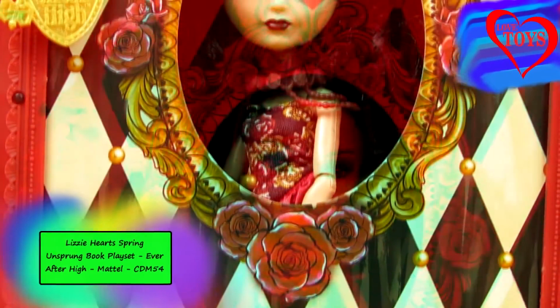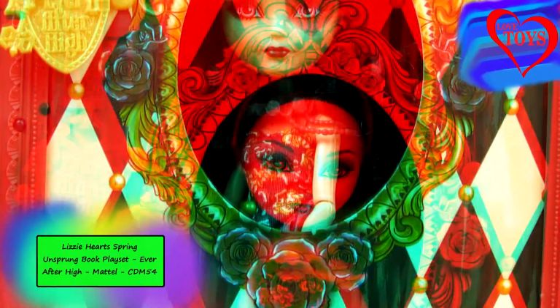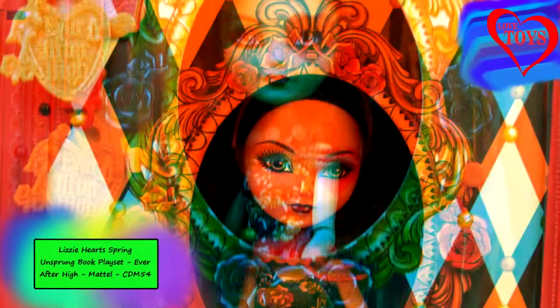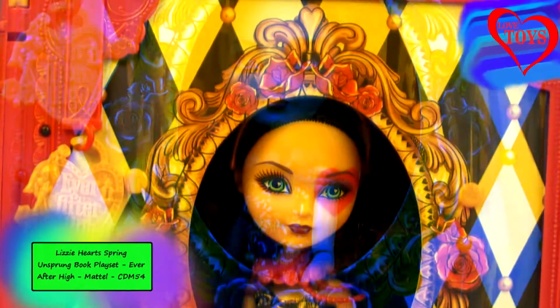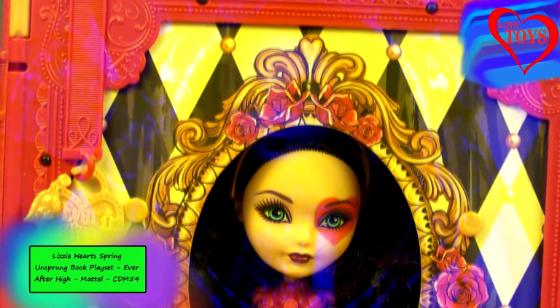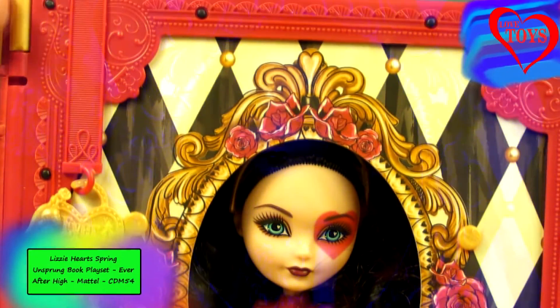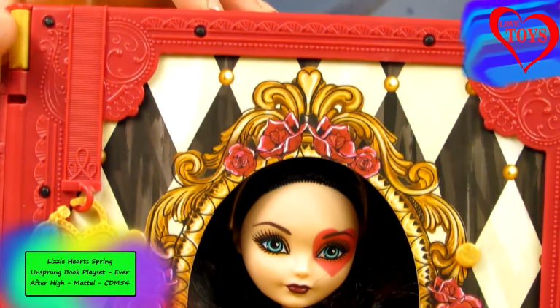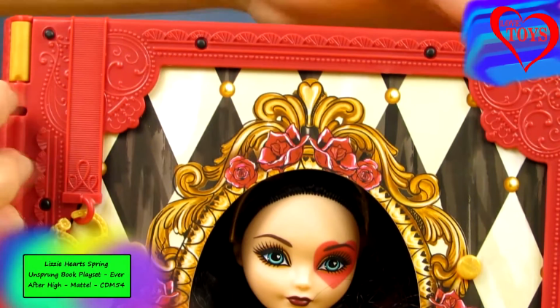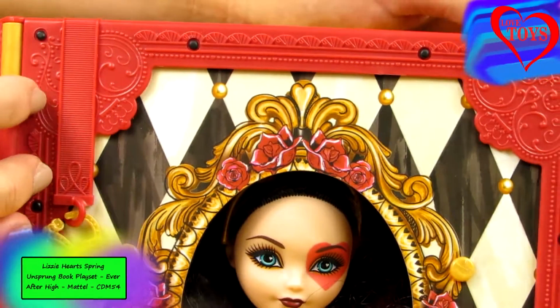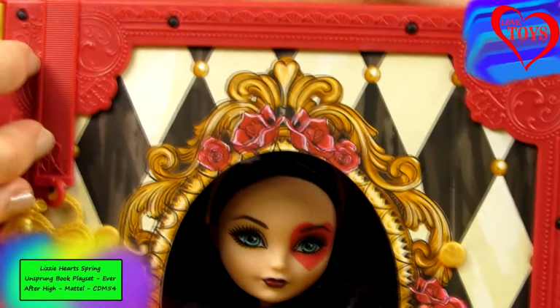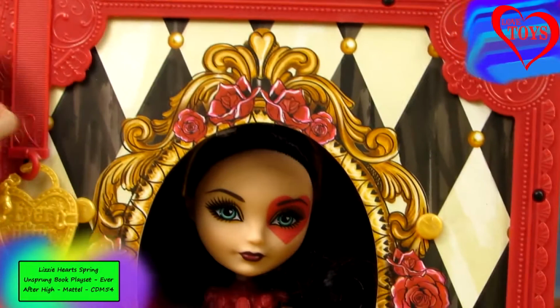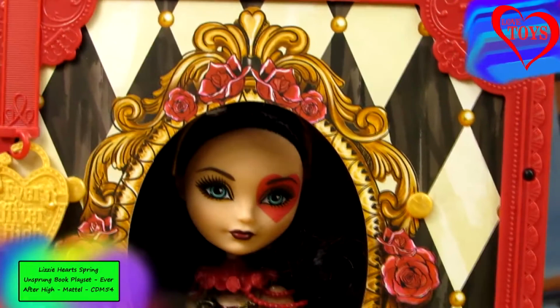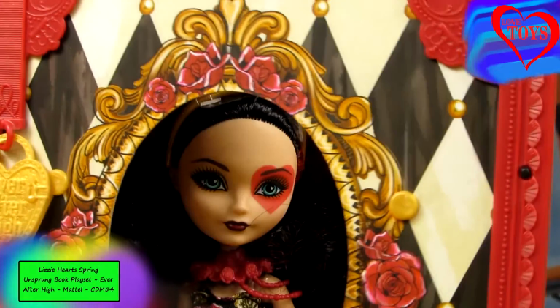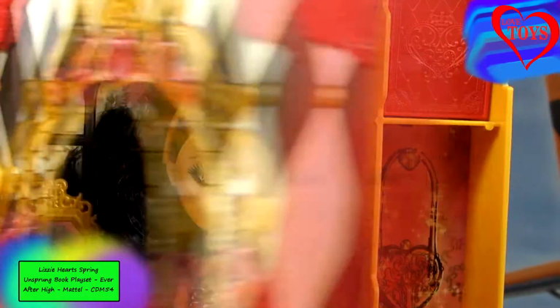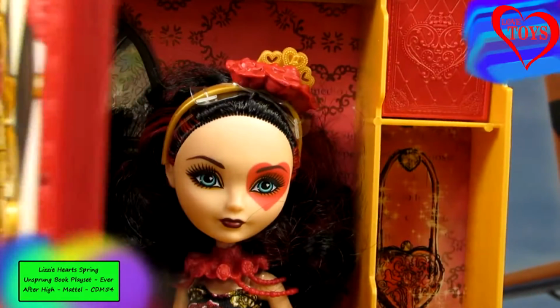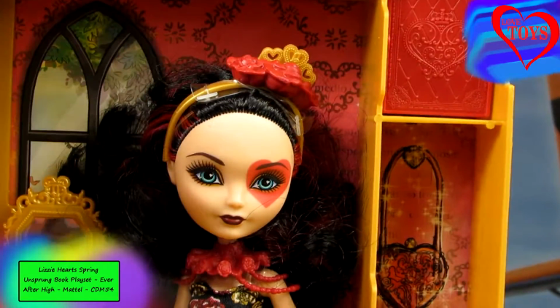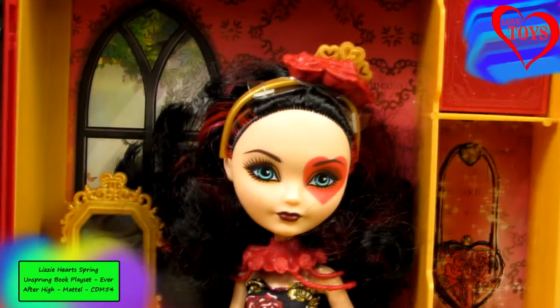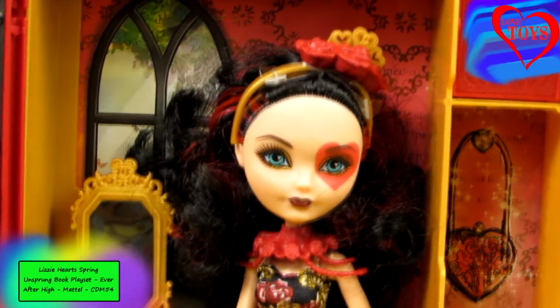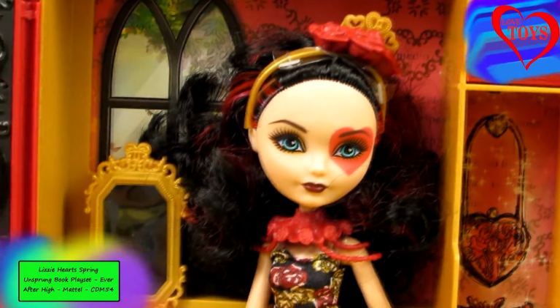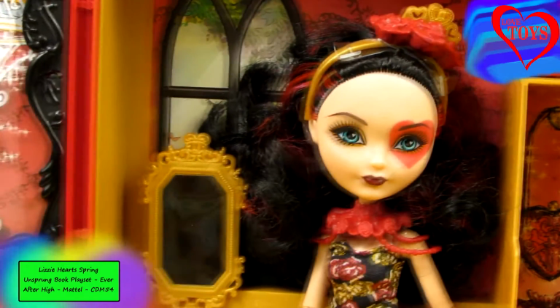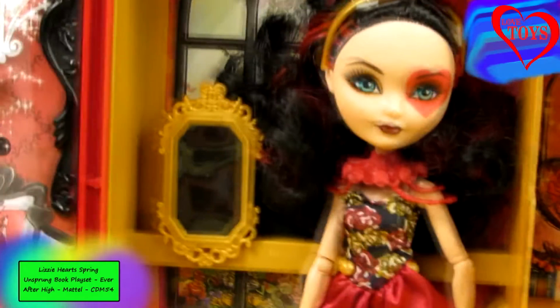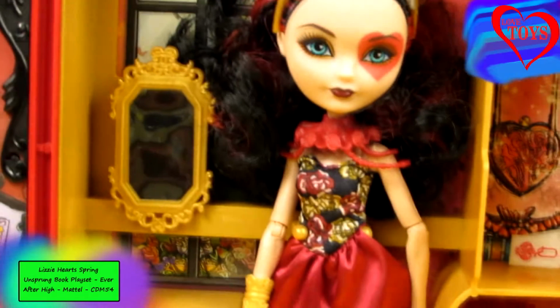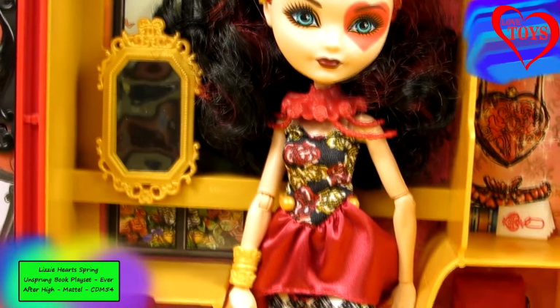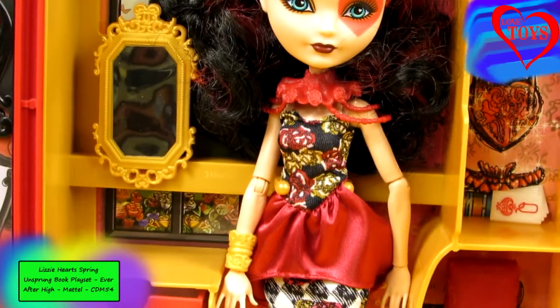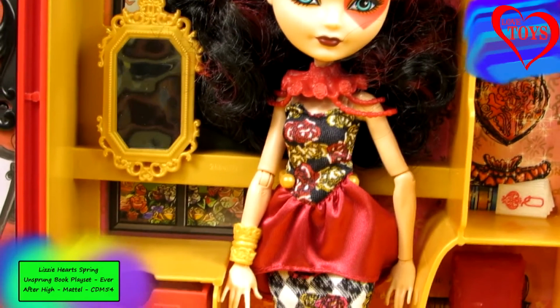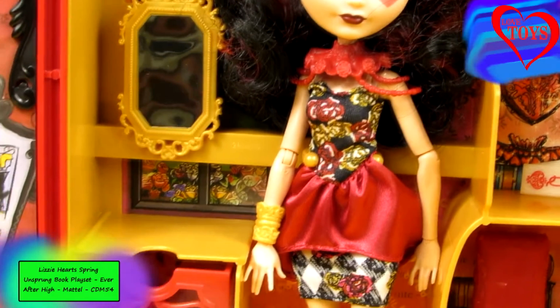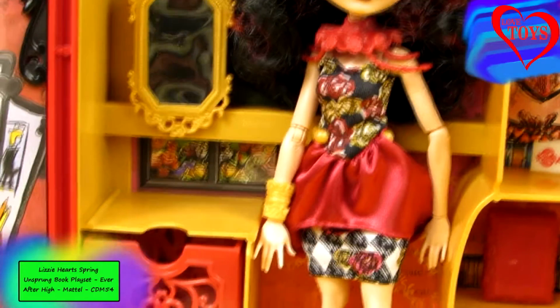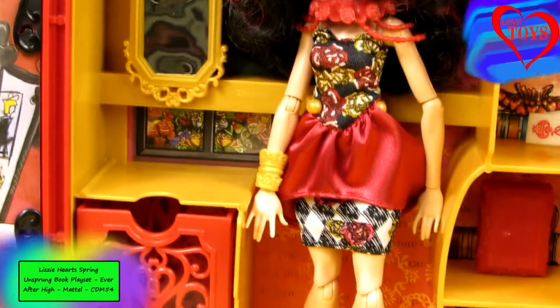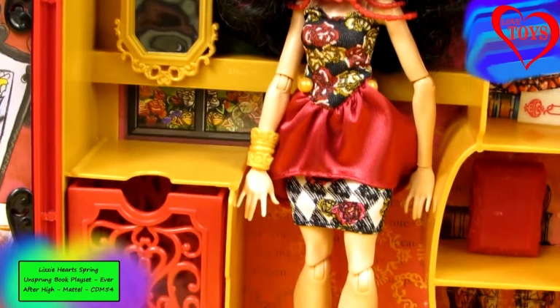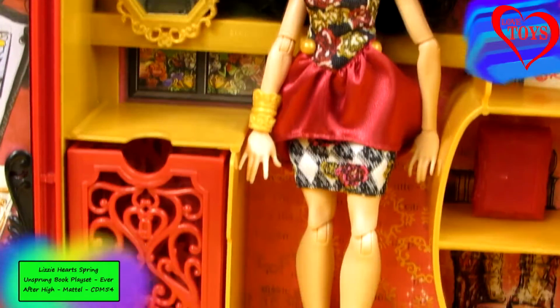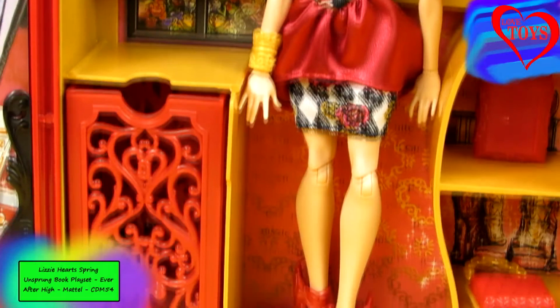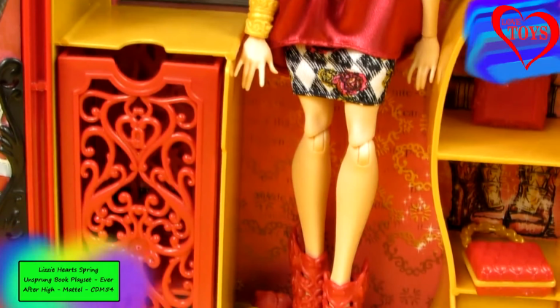Our beautiful Lizzie Hearts is also a daughter of the Queen of Hearts, so that is a special character from Alice in Wonderland, and she's also on the Royal side. Now let's see better her amazing room.